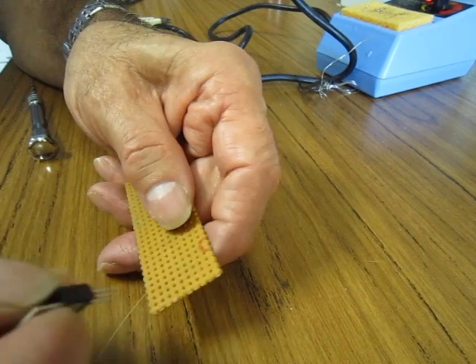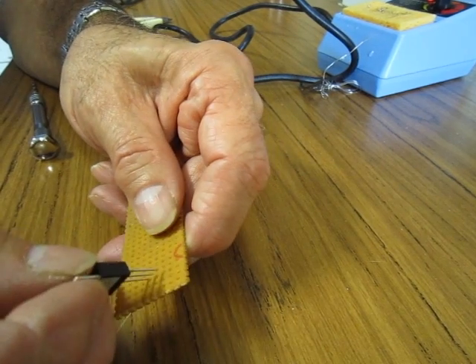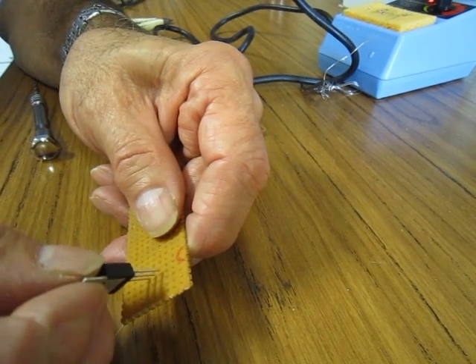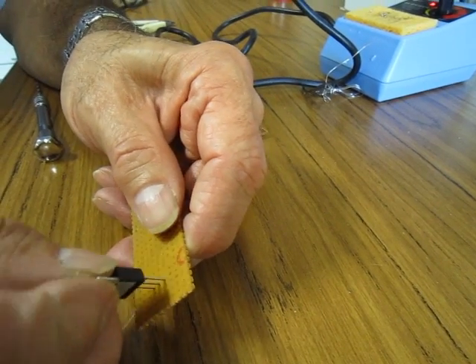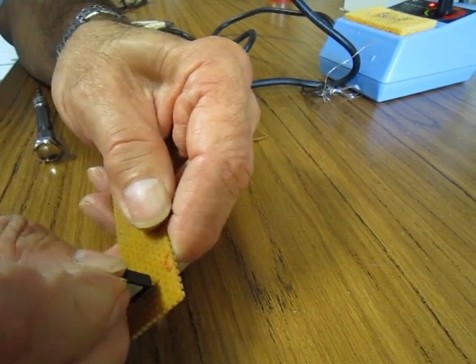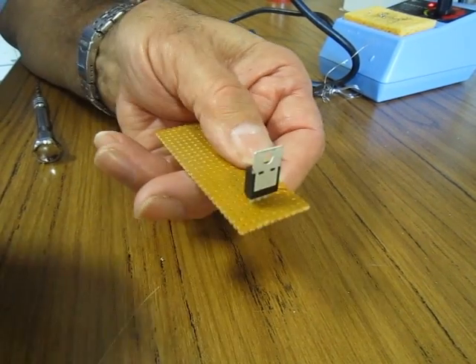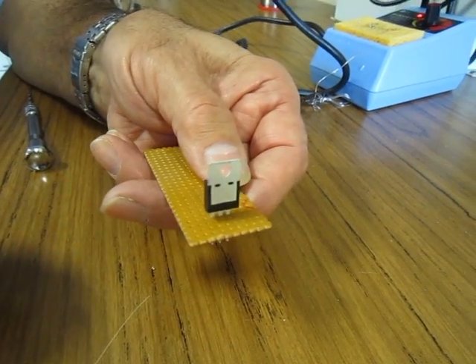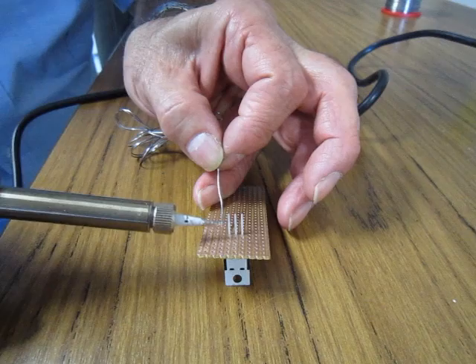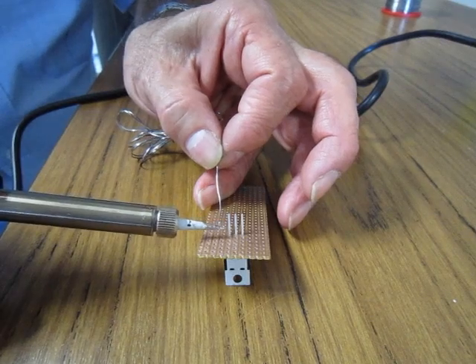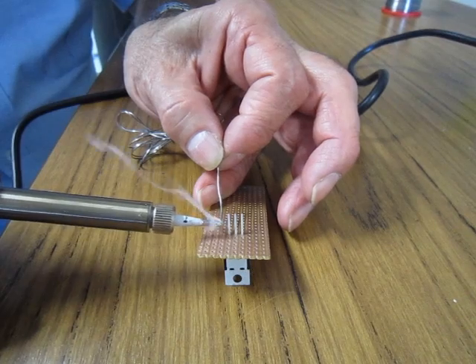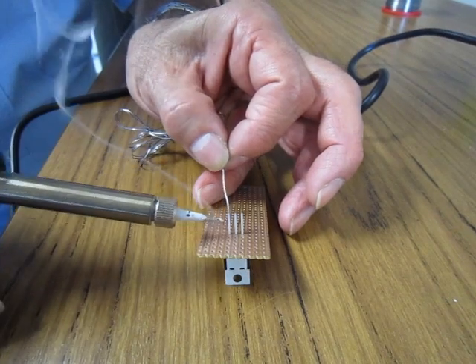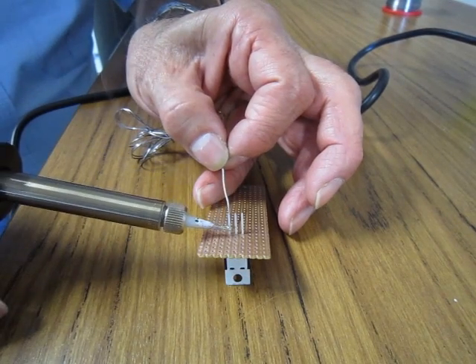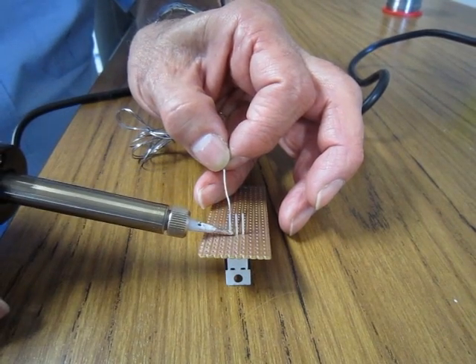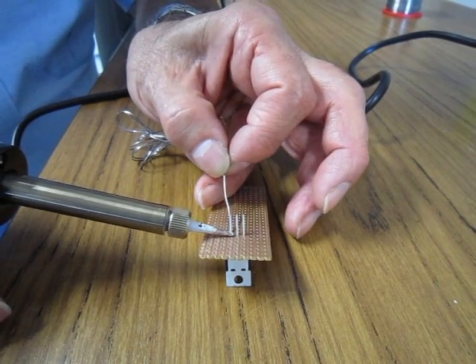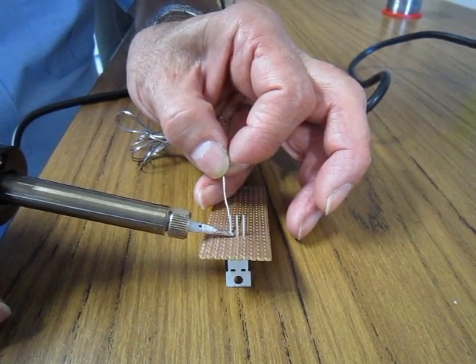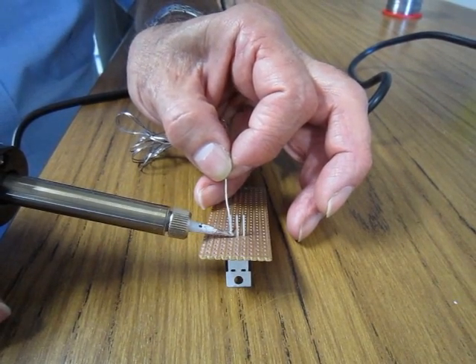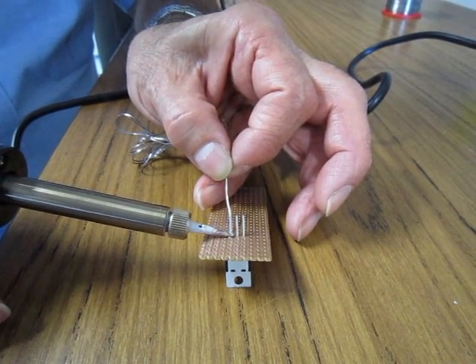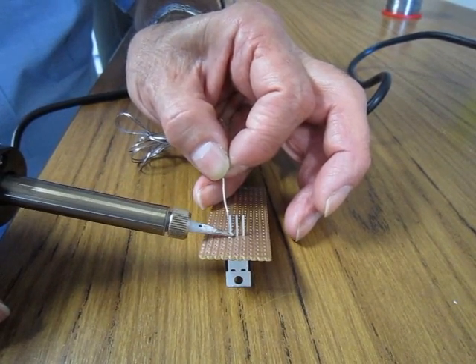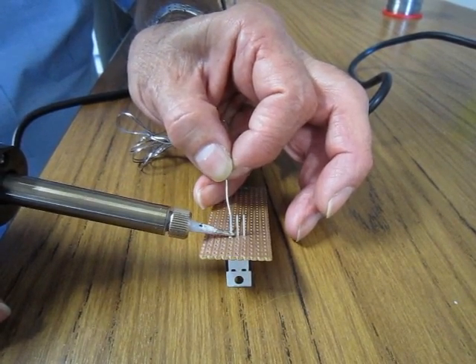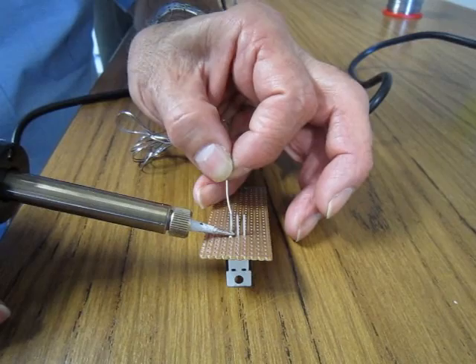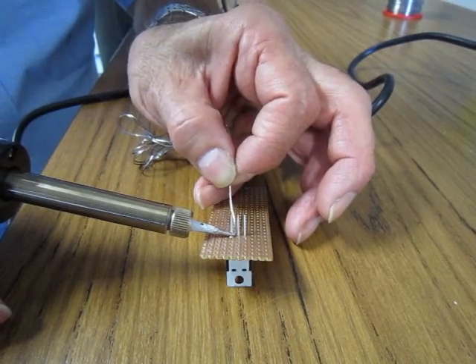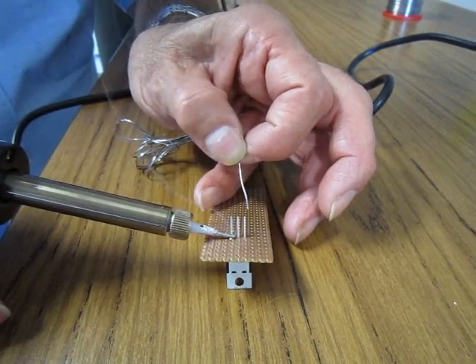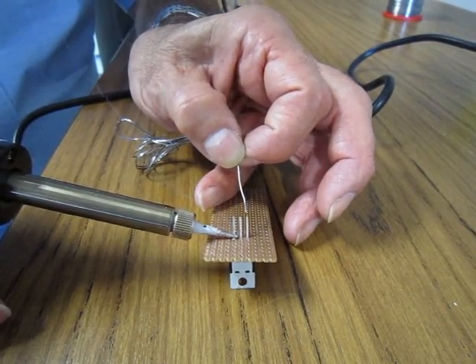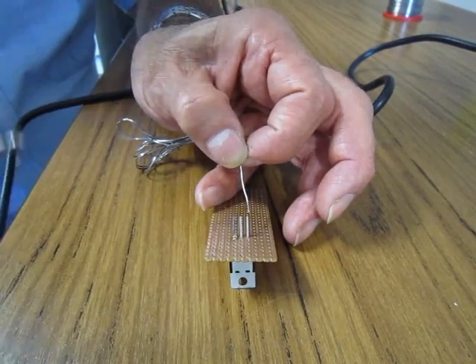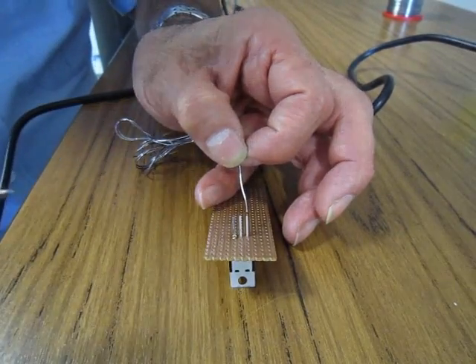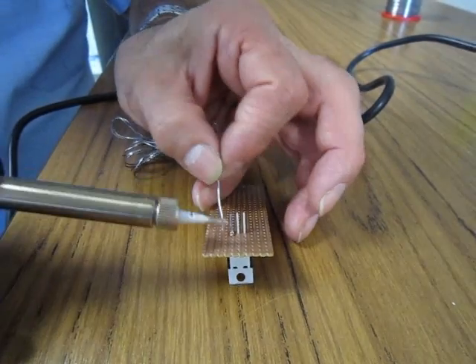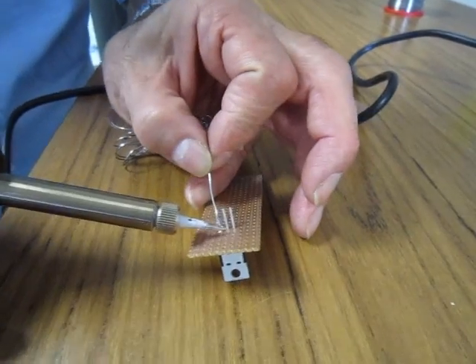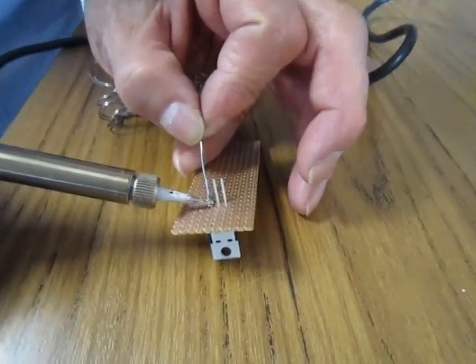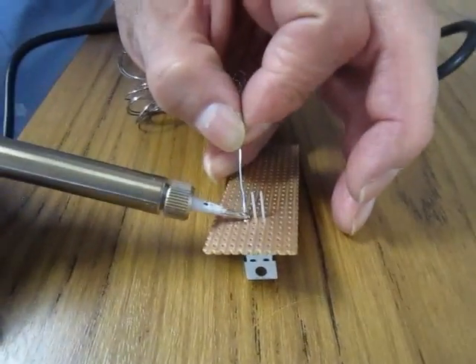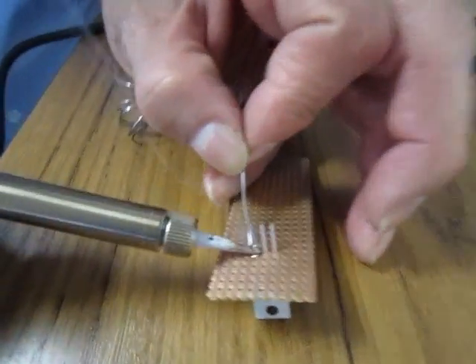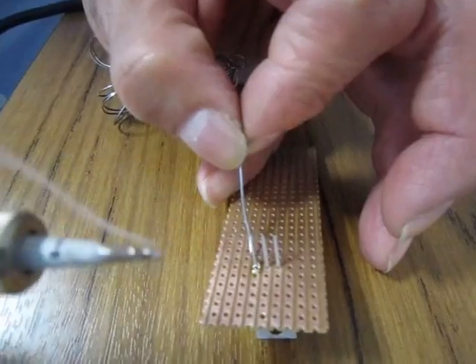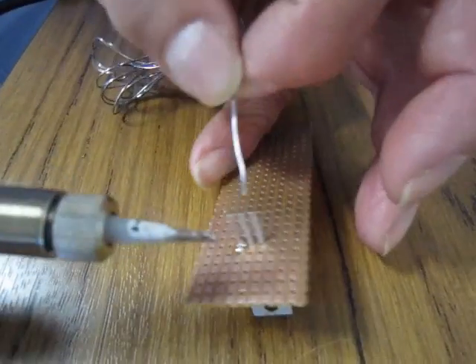Place the voltage regulator onto the Vero board. Use your hand to hold the board to stop it from moving. Clean the soldering iron, add some solder to the tip, place the tip in the corner, and feed through the solder on the other side. If there is not enough solder, just add some.